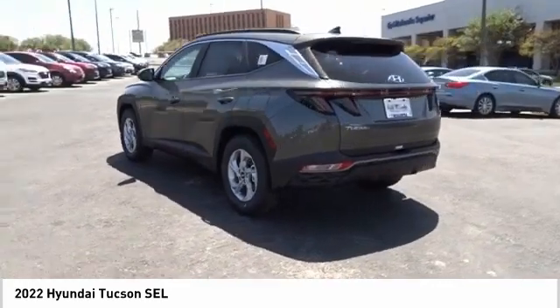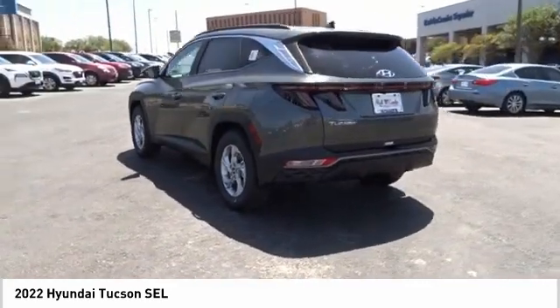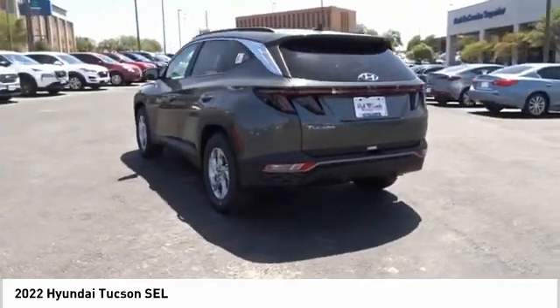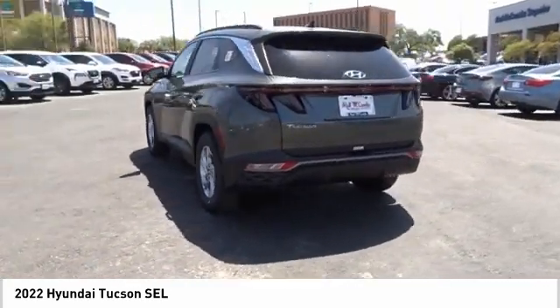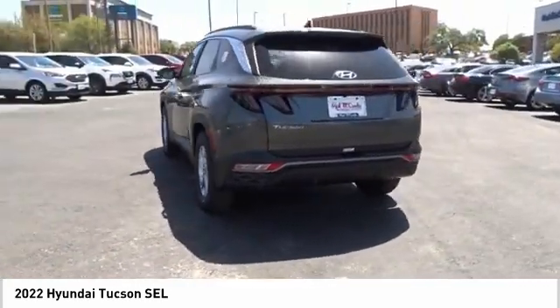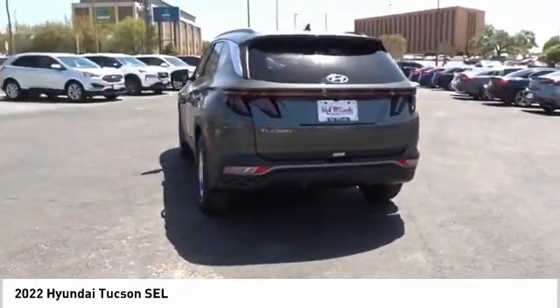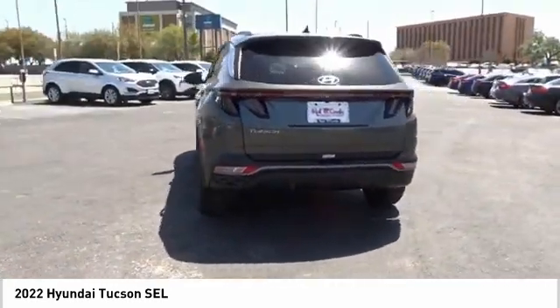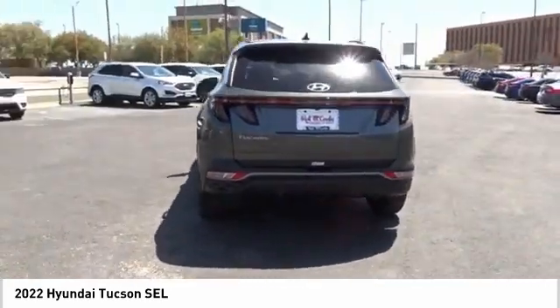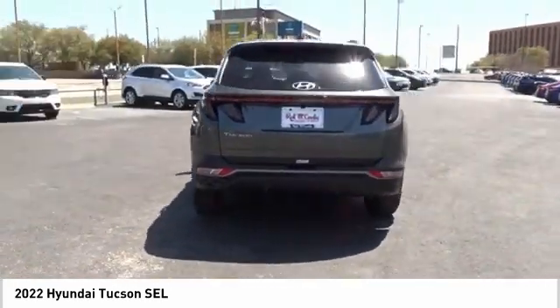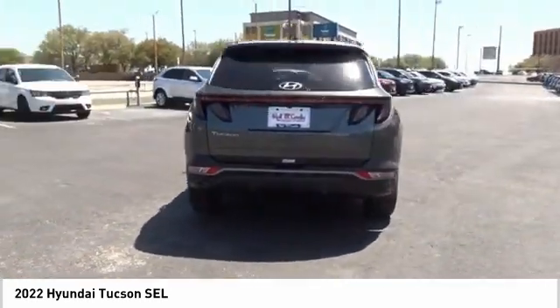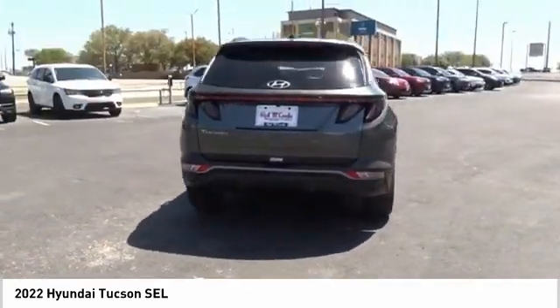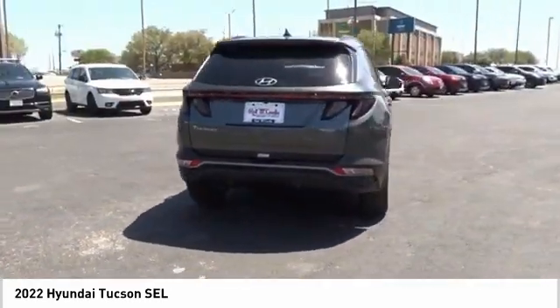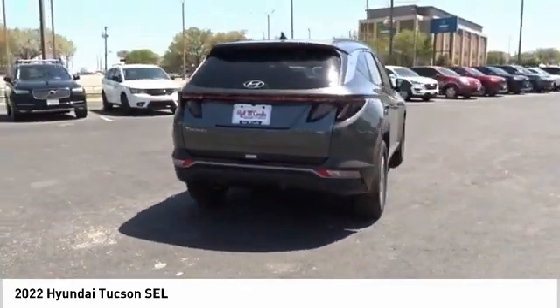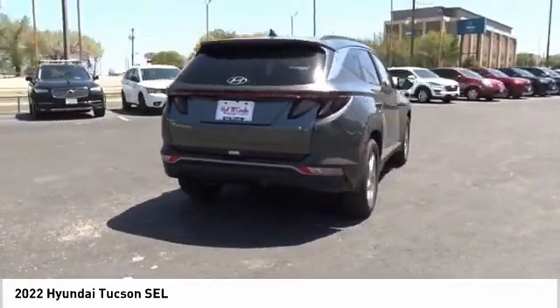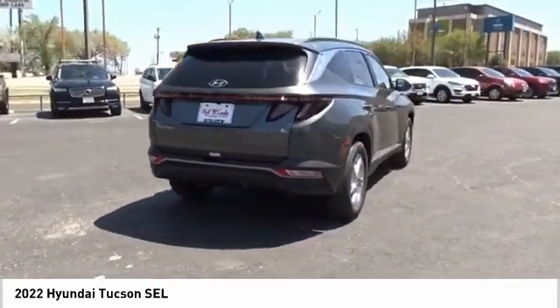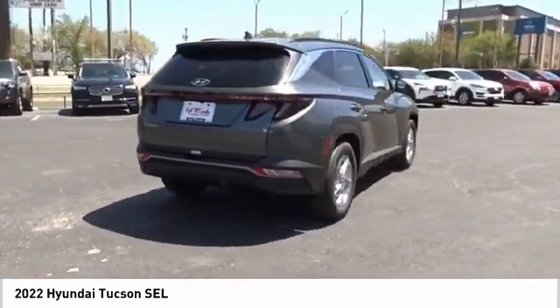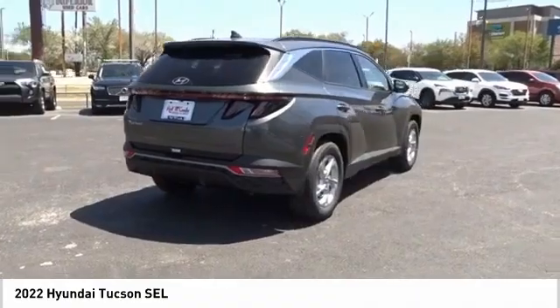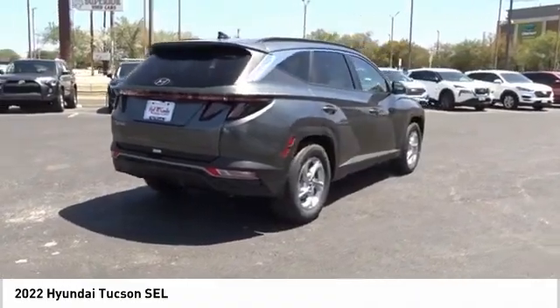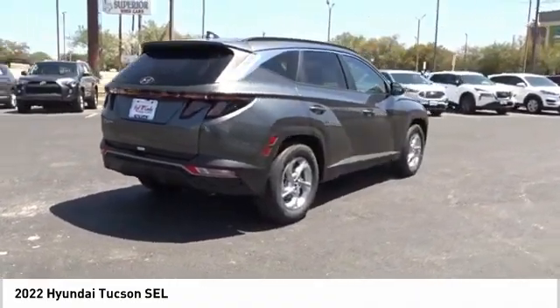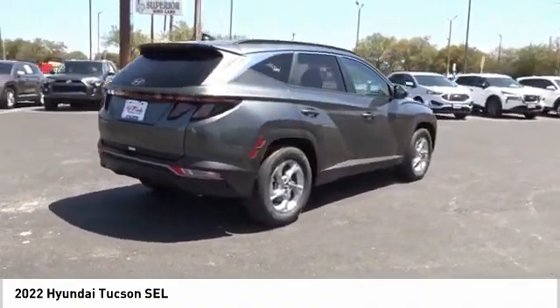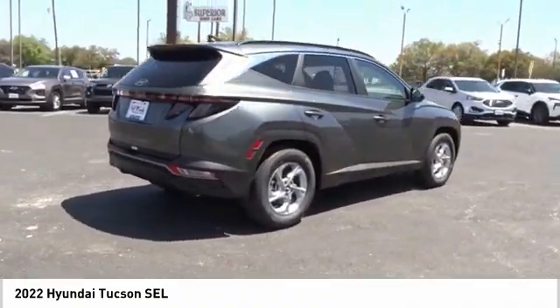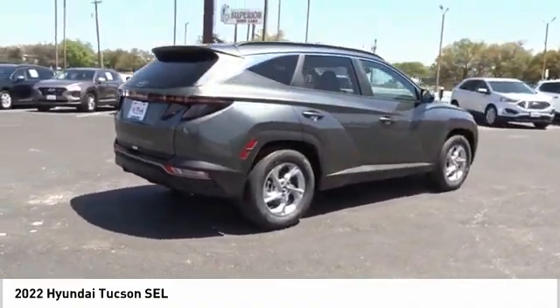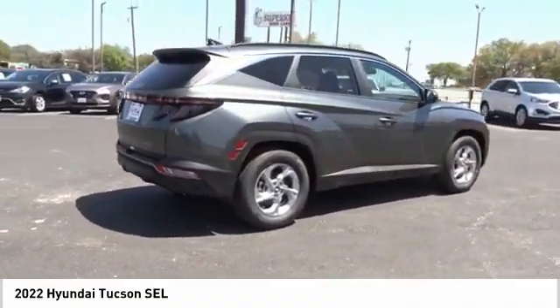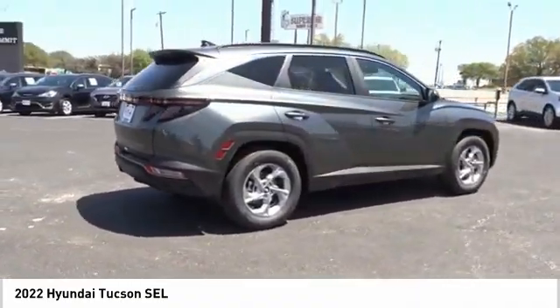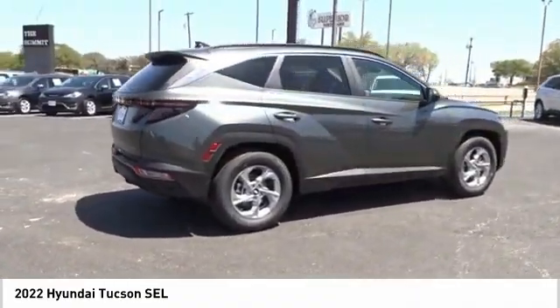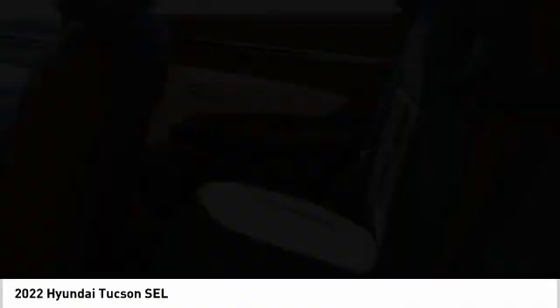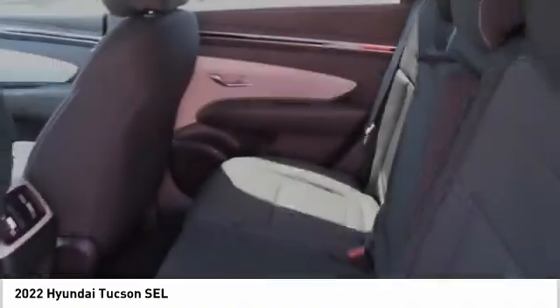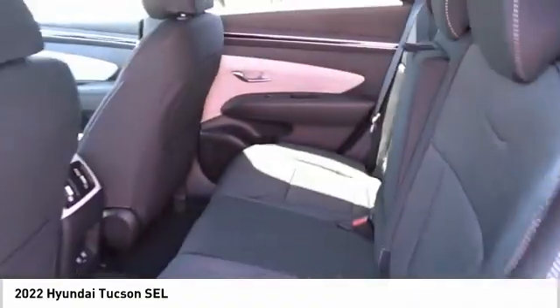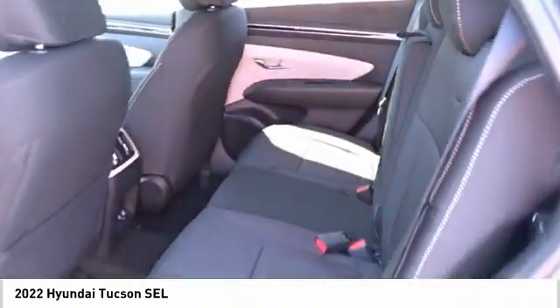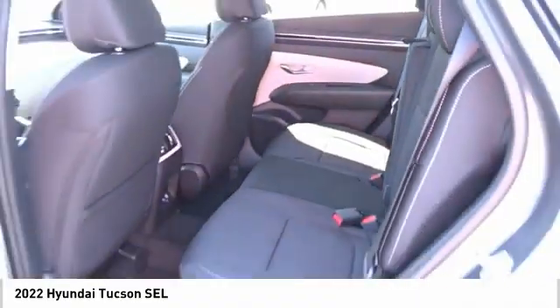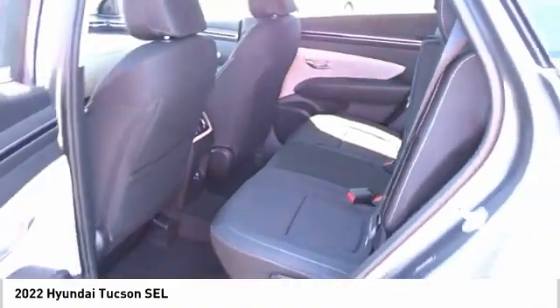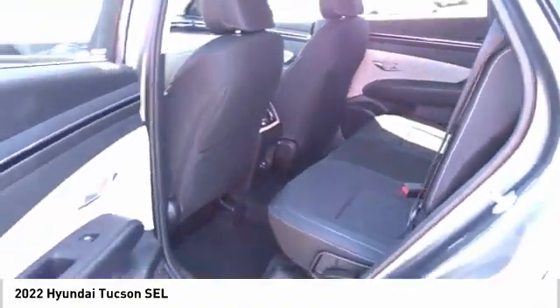It's the future of the crossover. This vehicle offers reliability and good looks at a great price, so come in and take a test drive today.